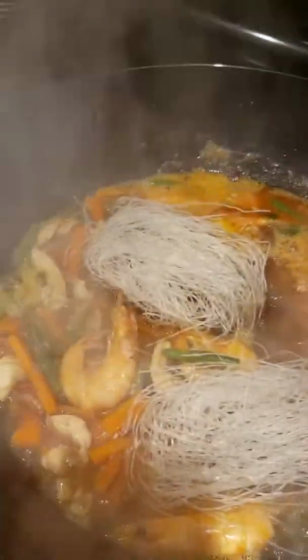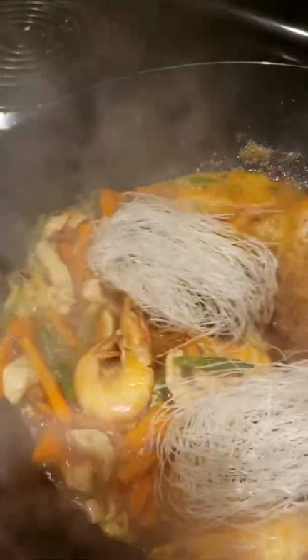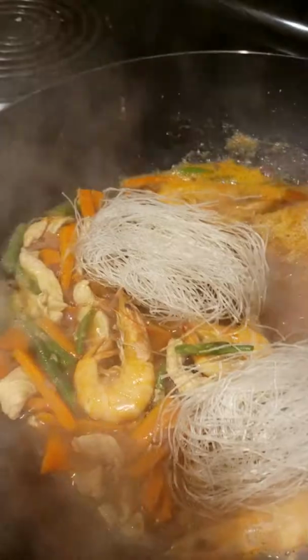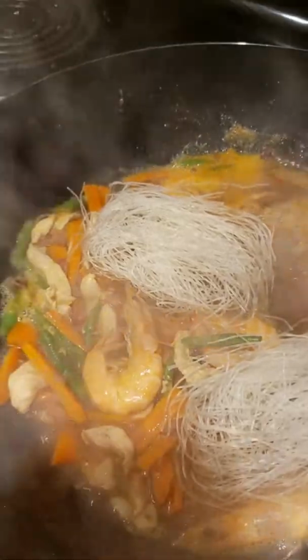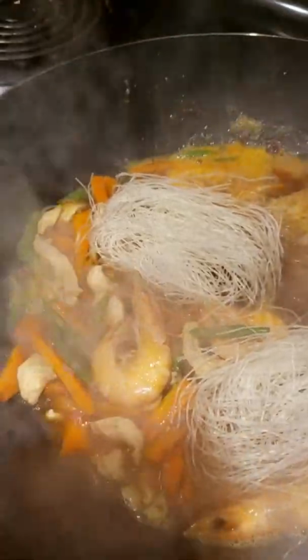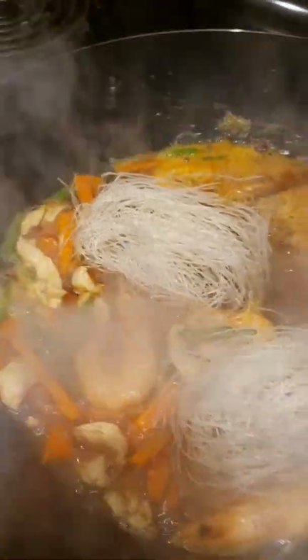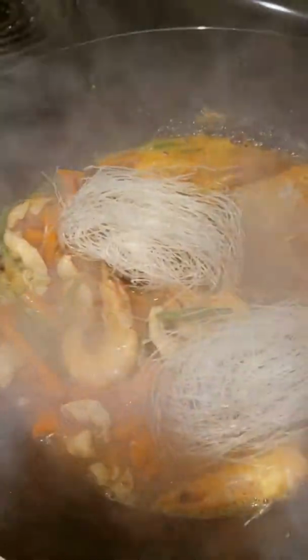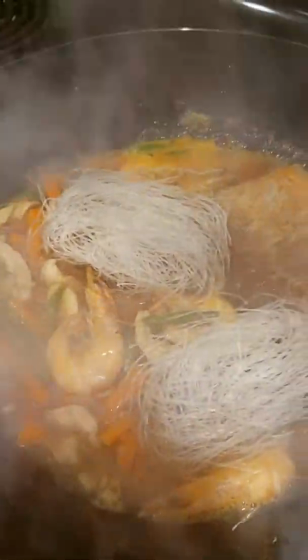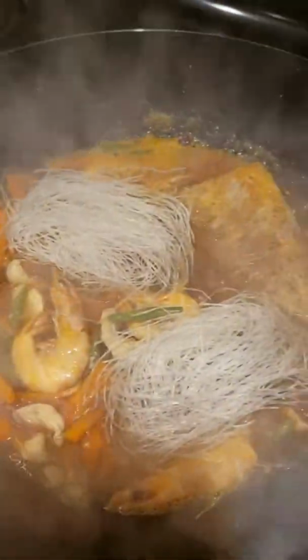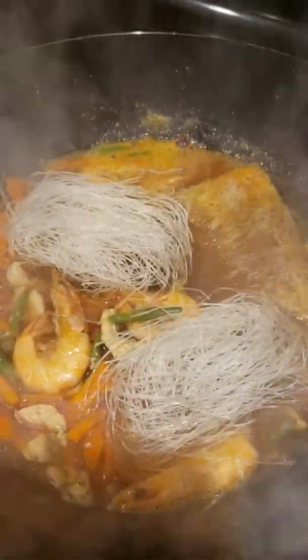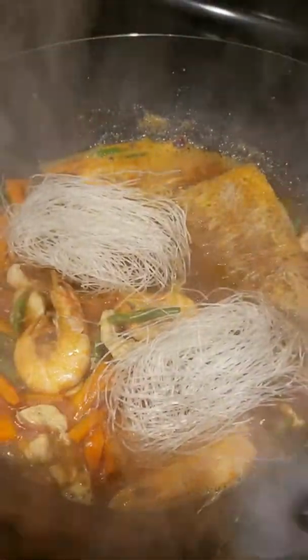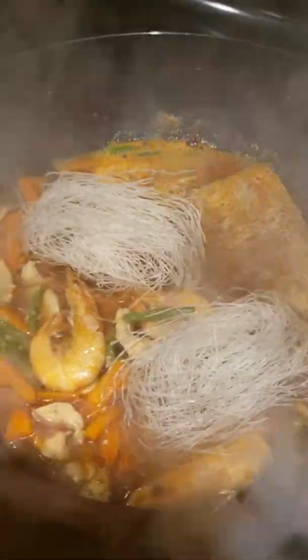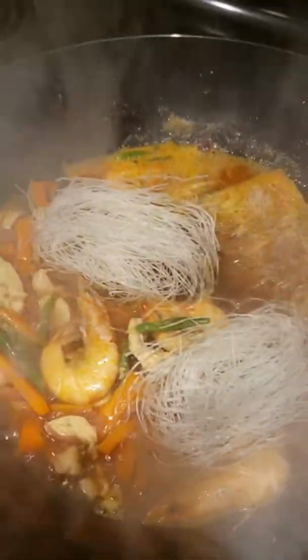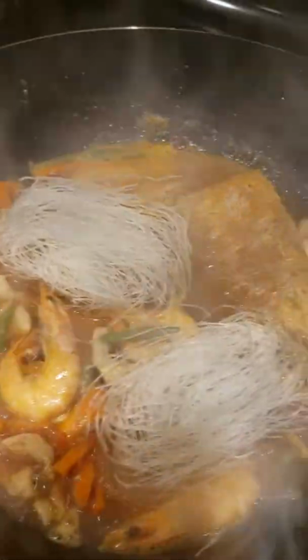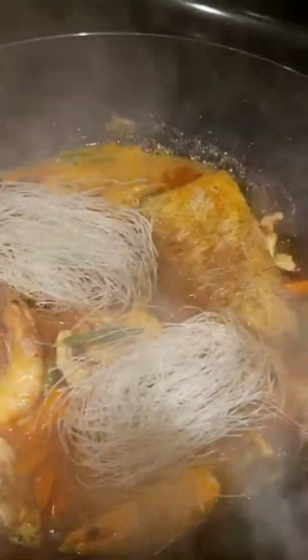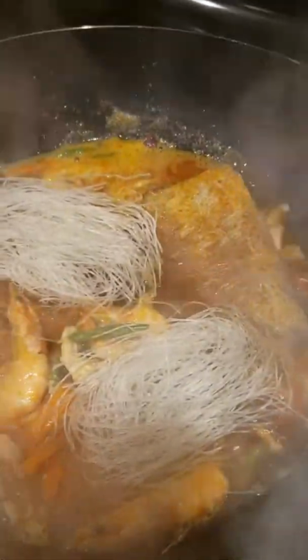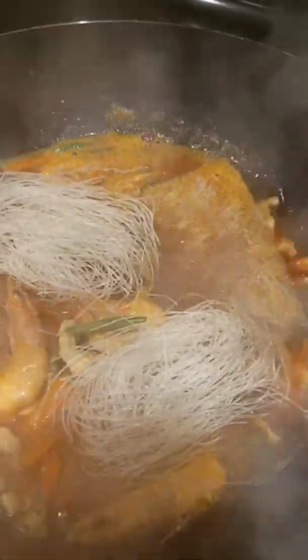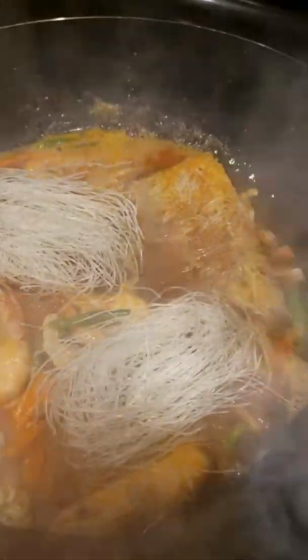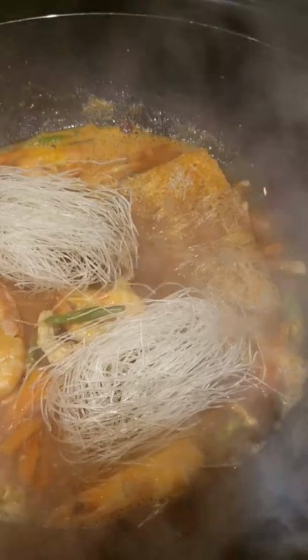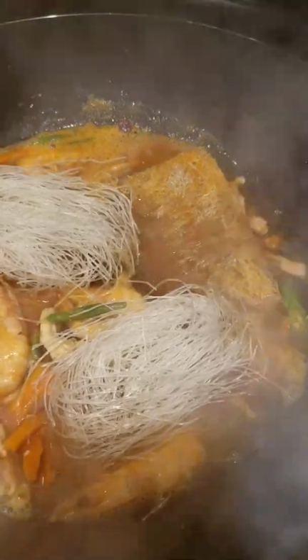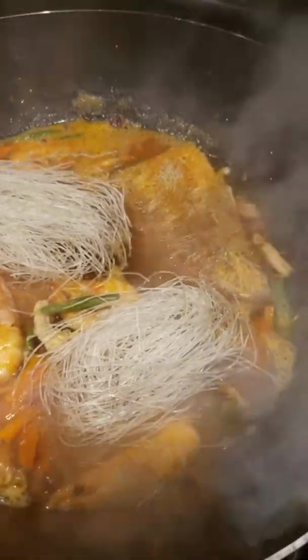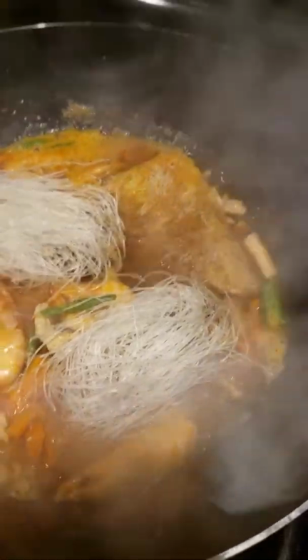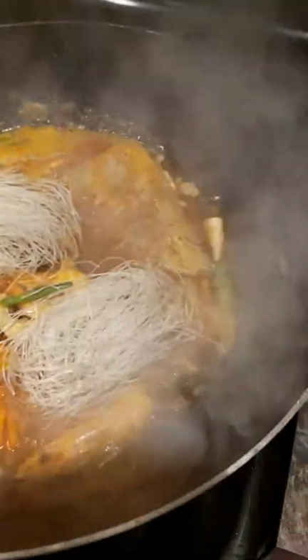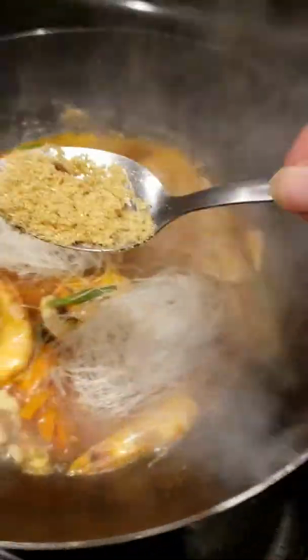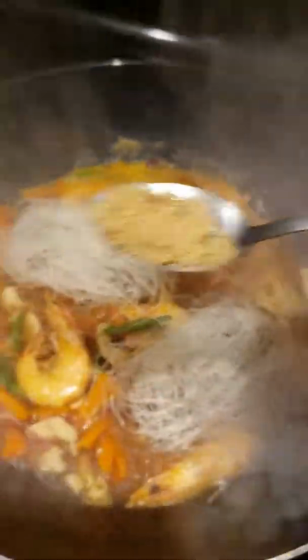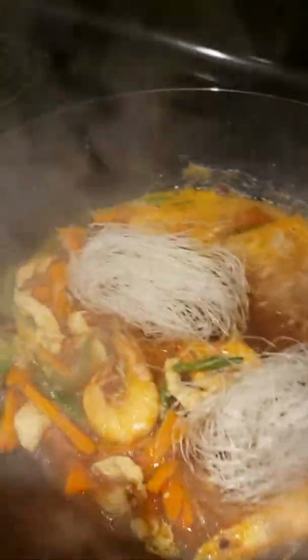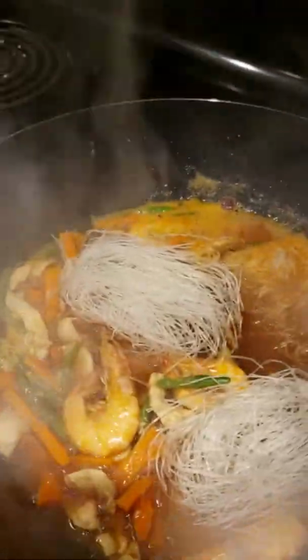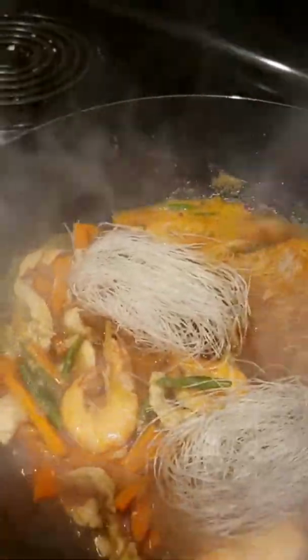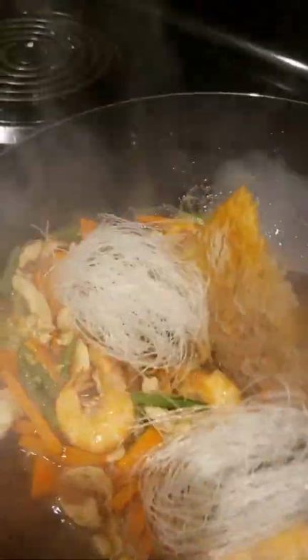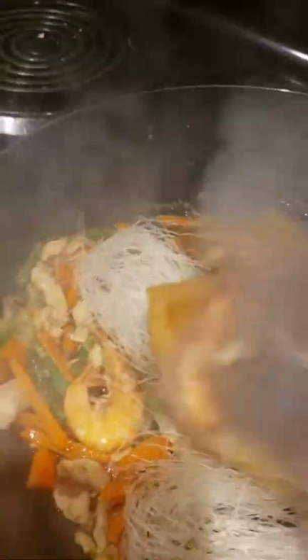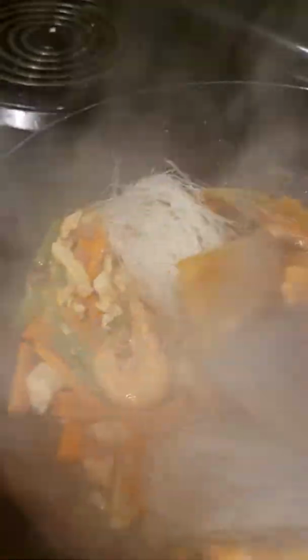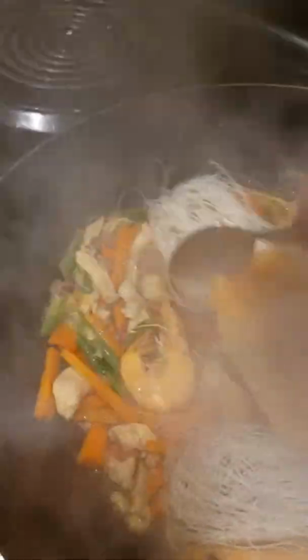So we're gonna taste if this sauce is okay. If it's lacking, add half a tablespoon of sugar.